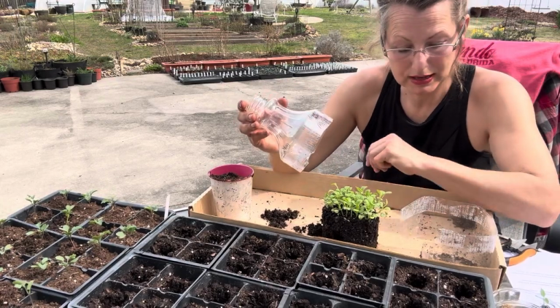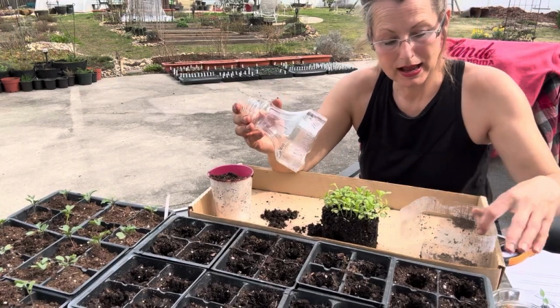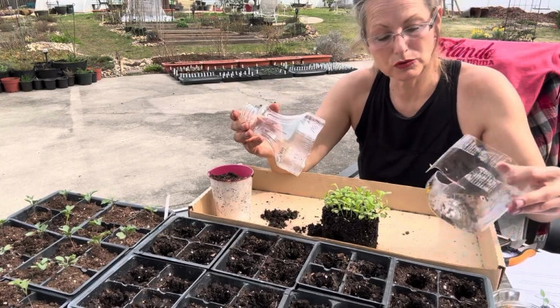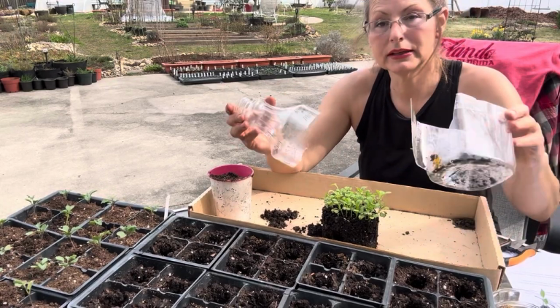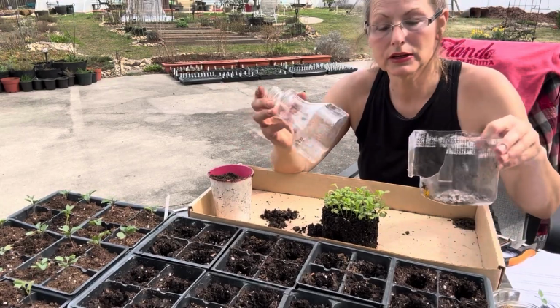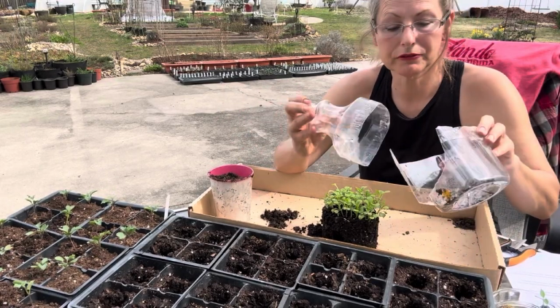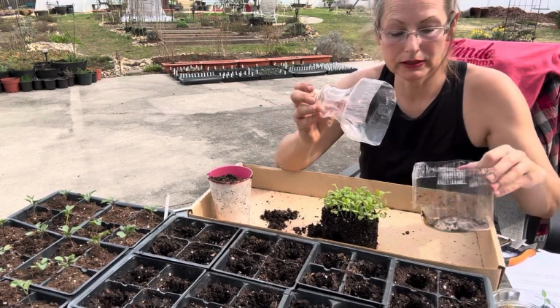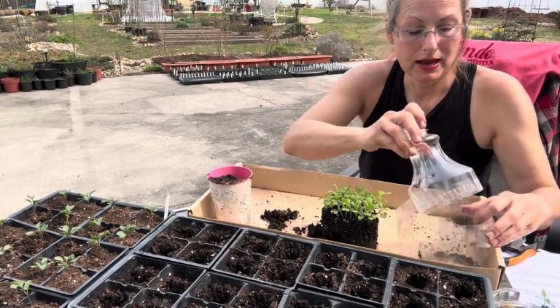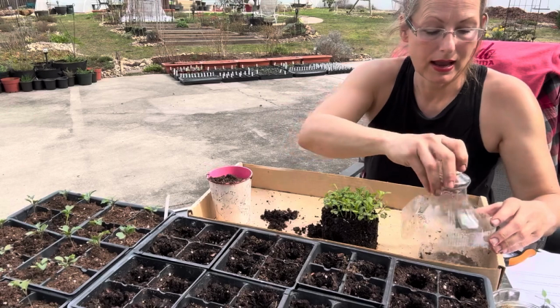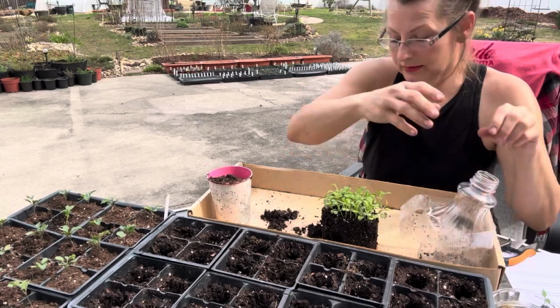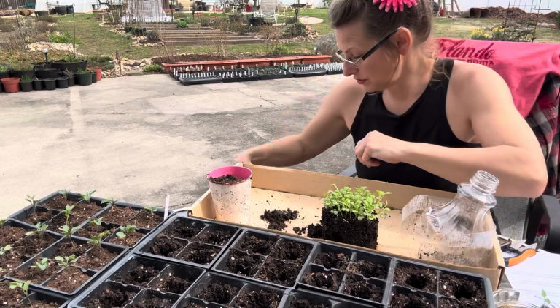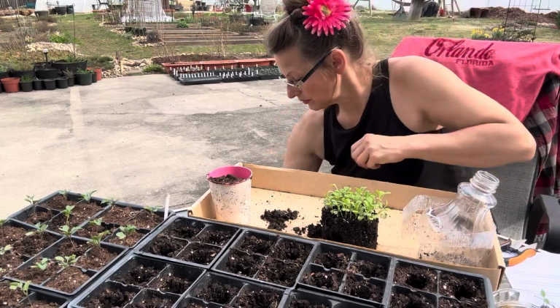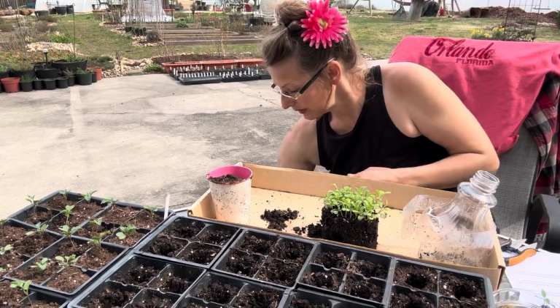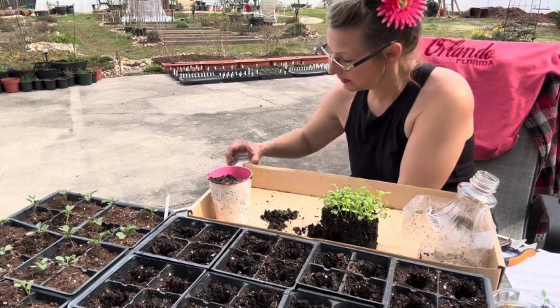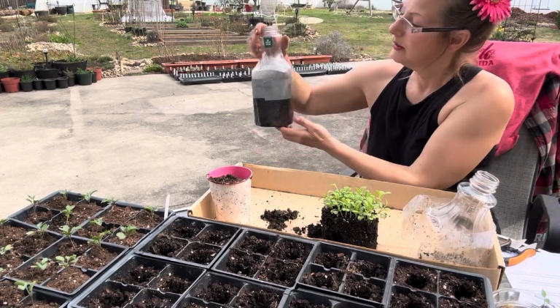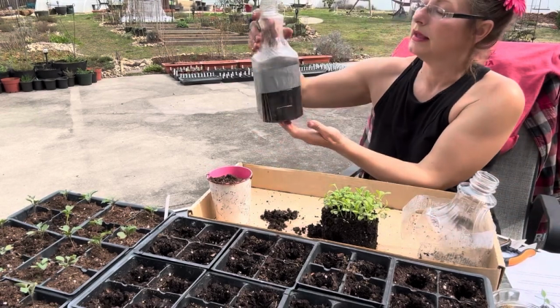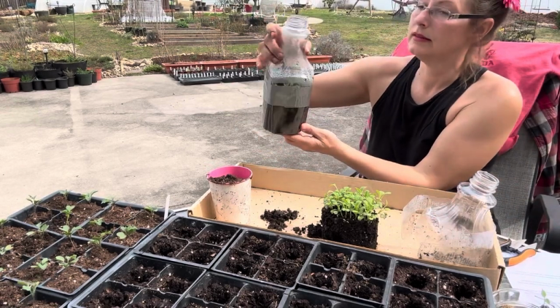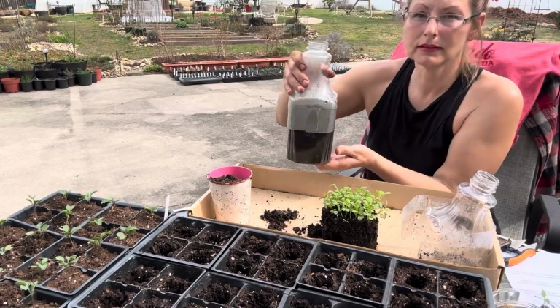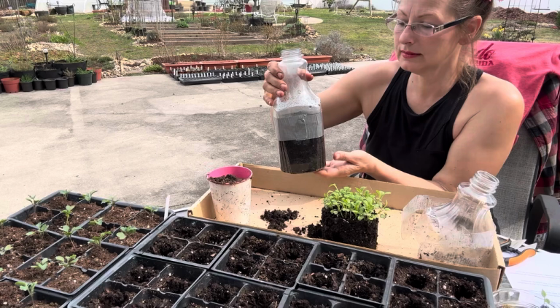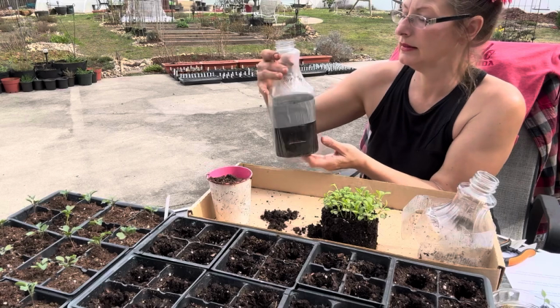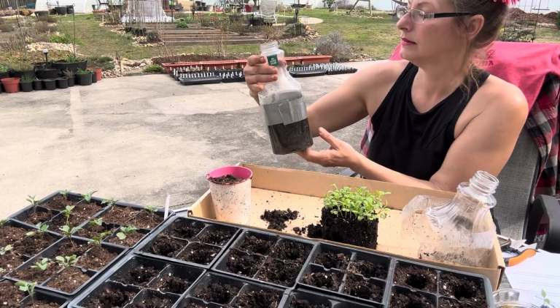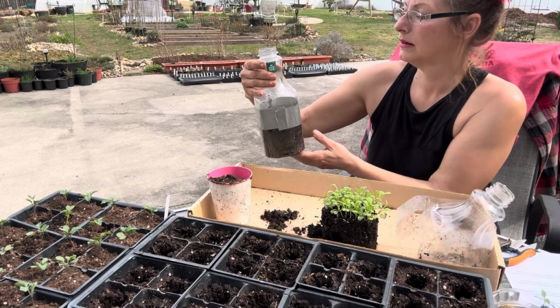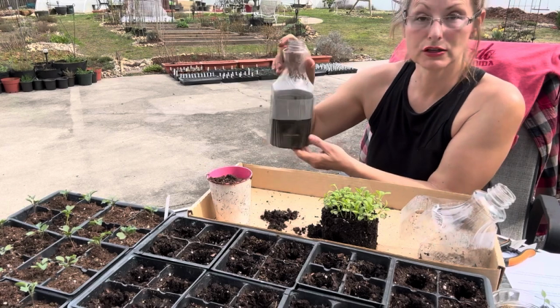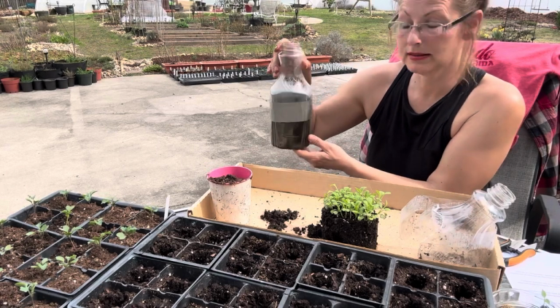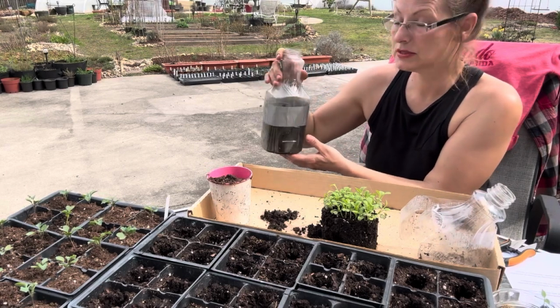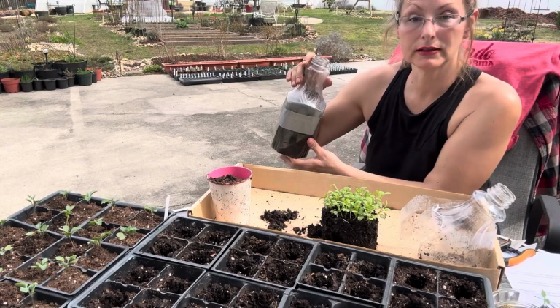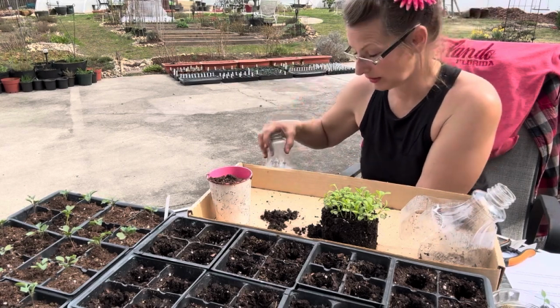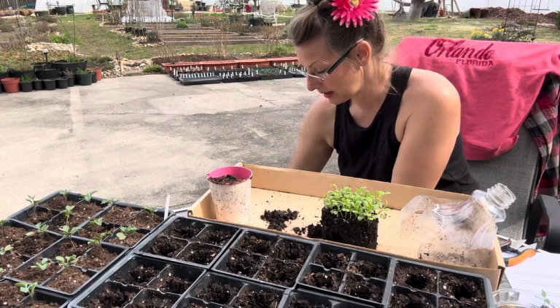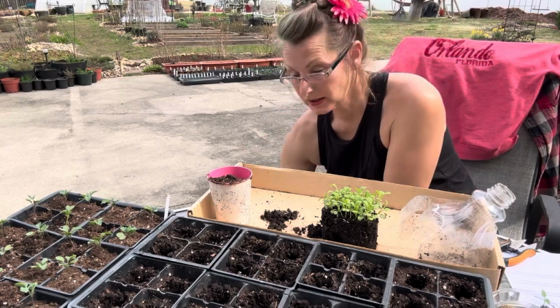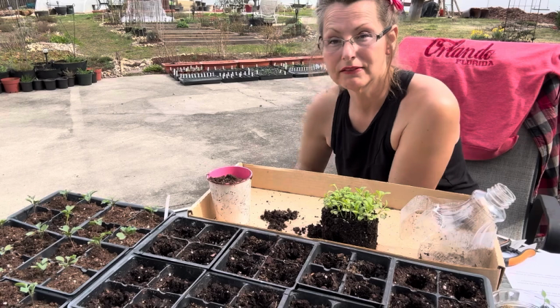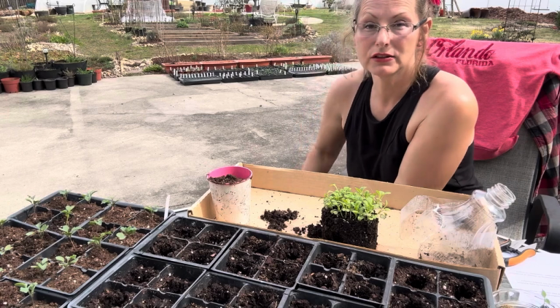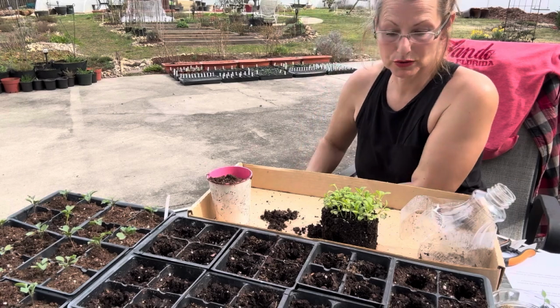It was growing in here and I broke it free. I'll show you — it was growing like this. This is carnation, and this one's not ready to come out yet, but I just have that there to show you what it looks like.